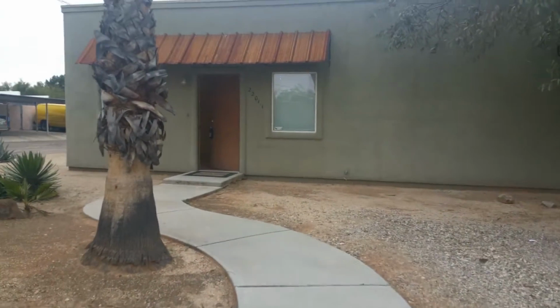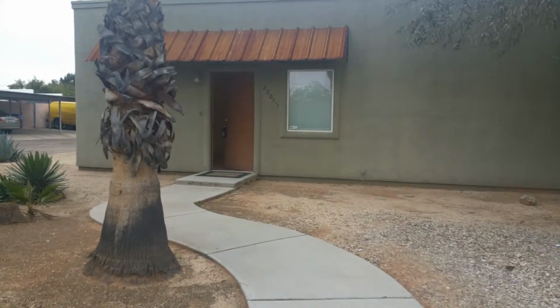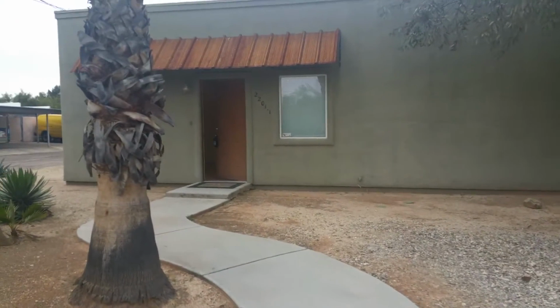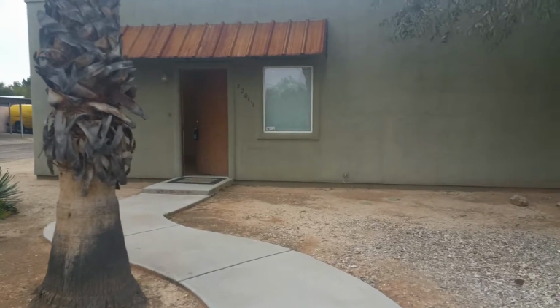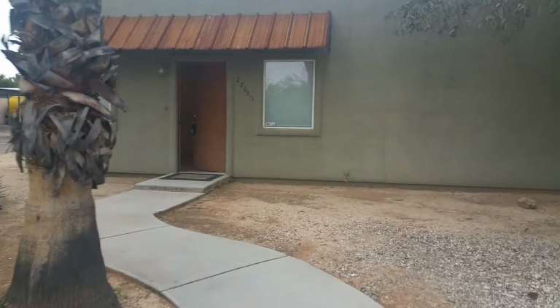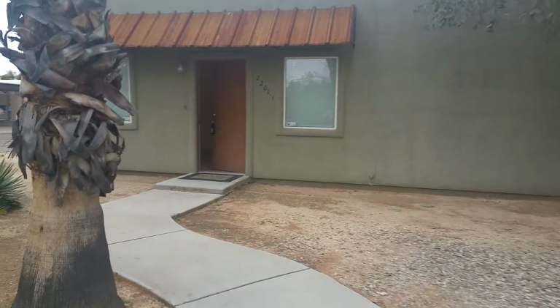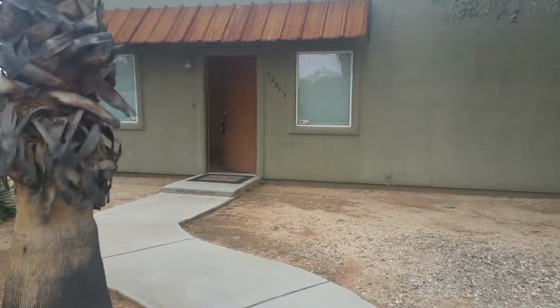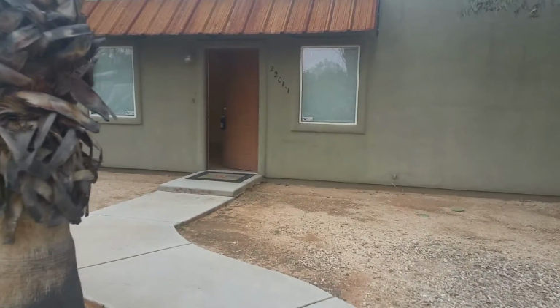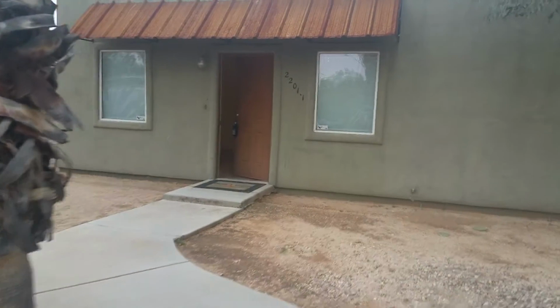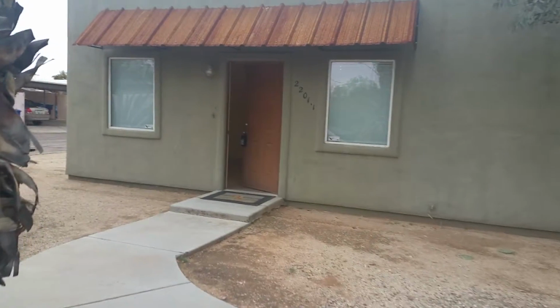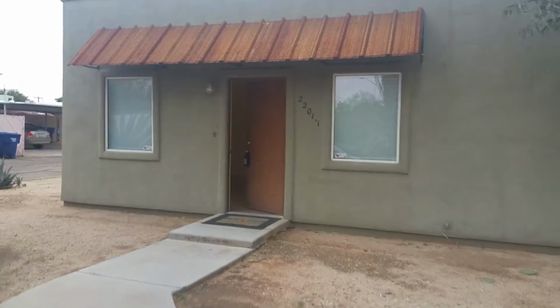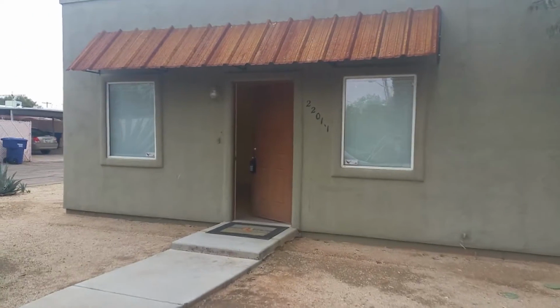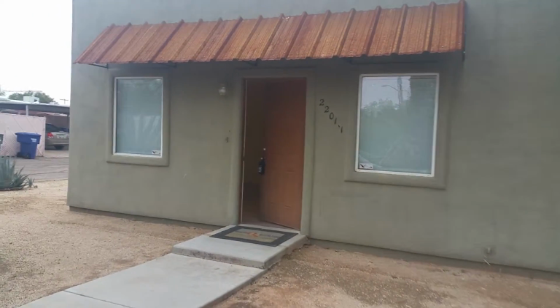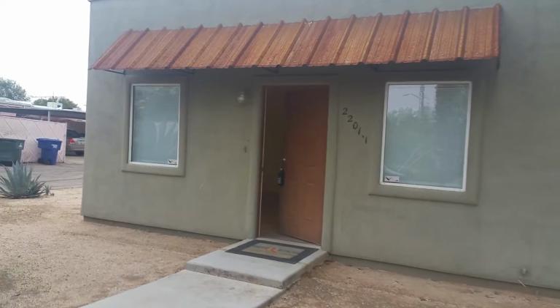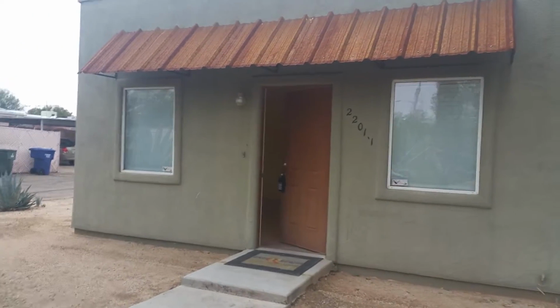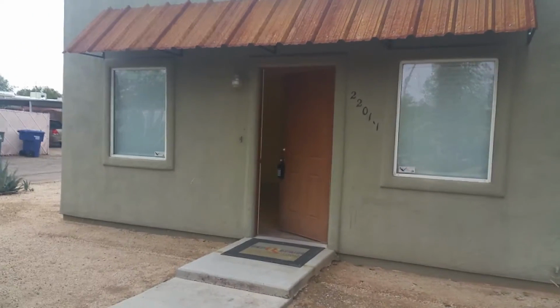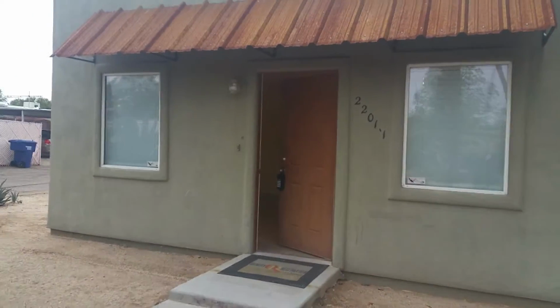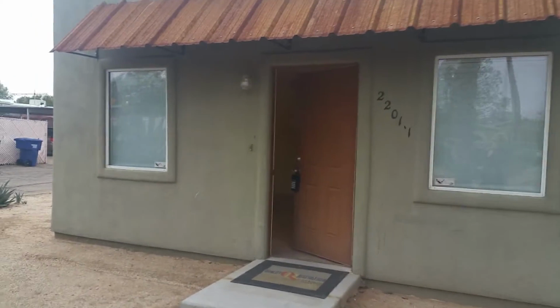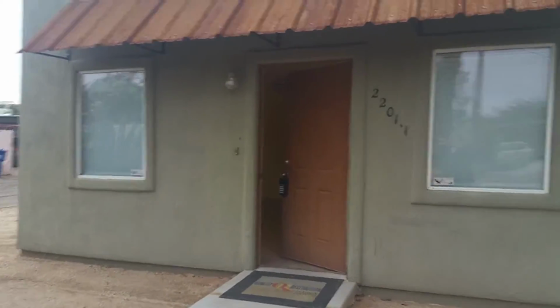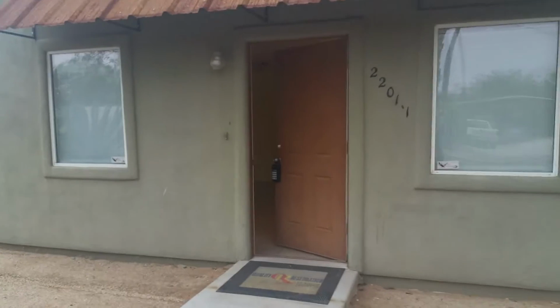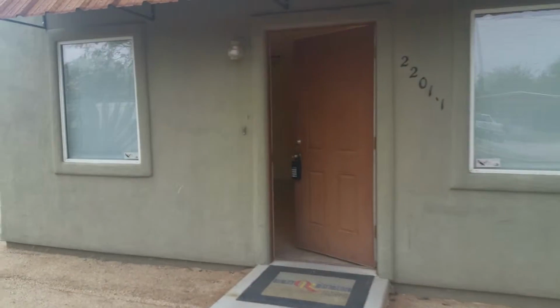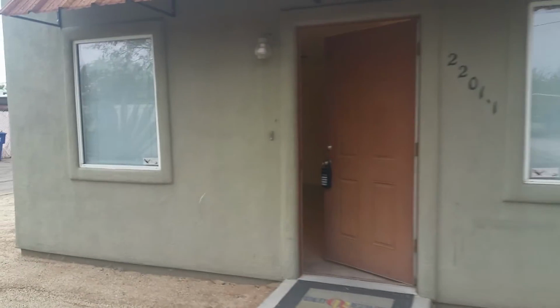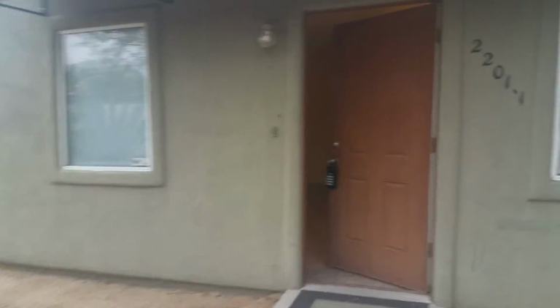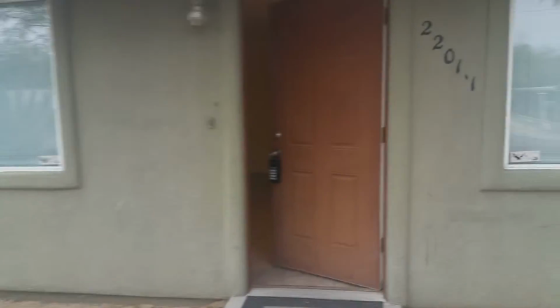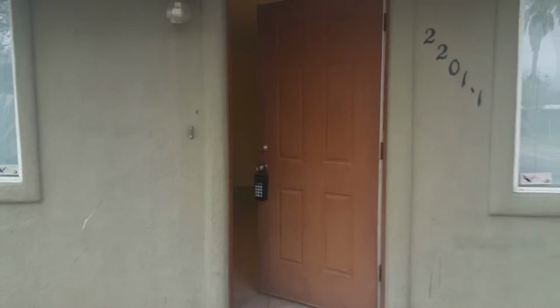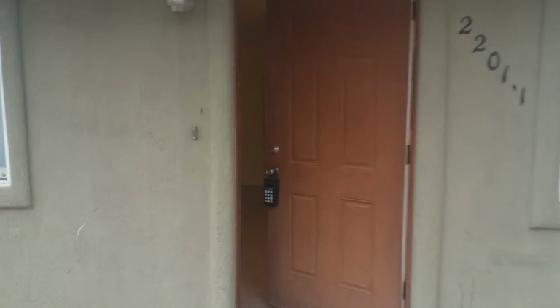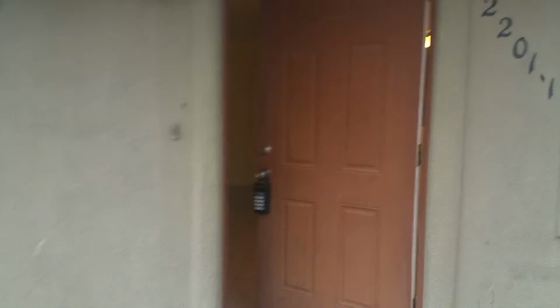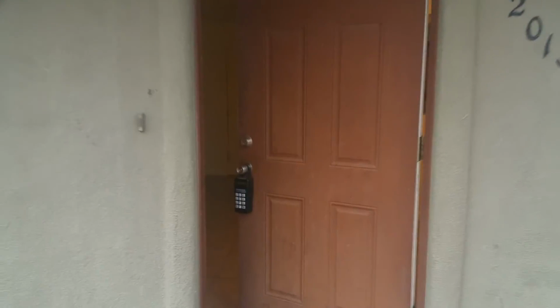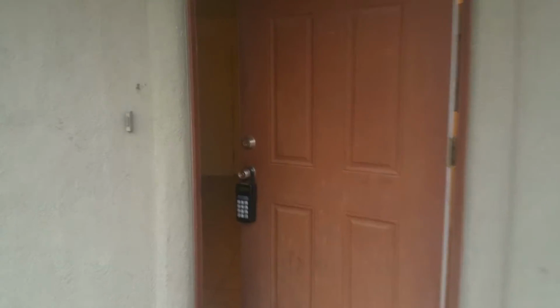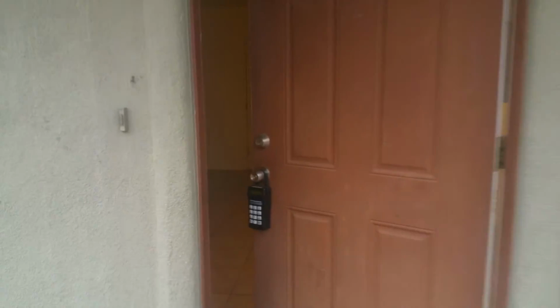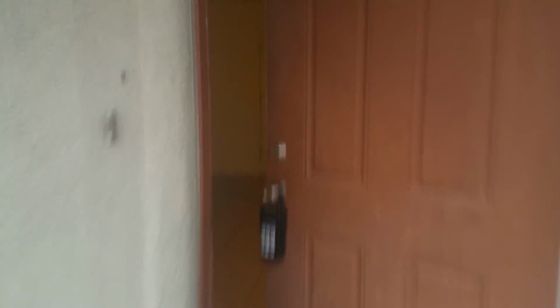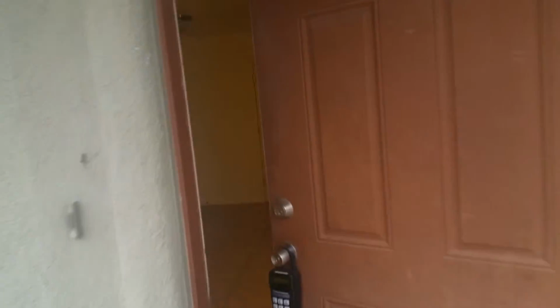As we step inside the home, you're gonna see just how charming this place is. It's got all tile flooring throughout, ceiling fans, and a one-car garage.